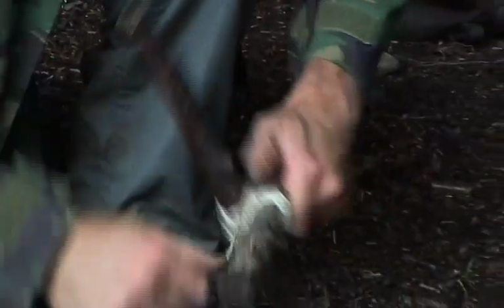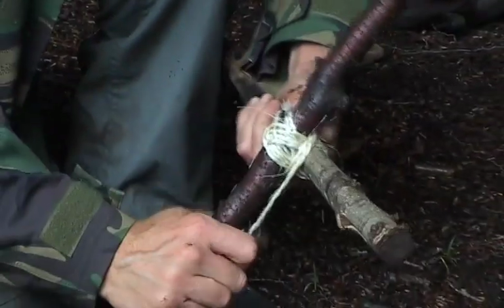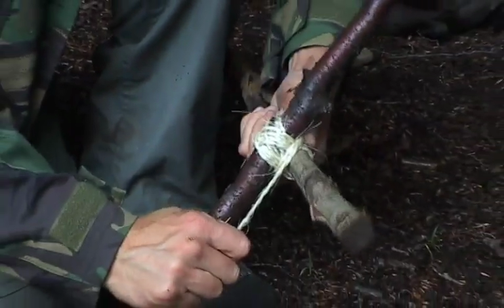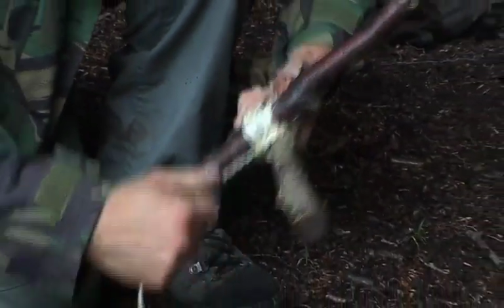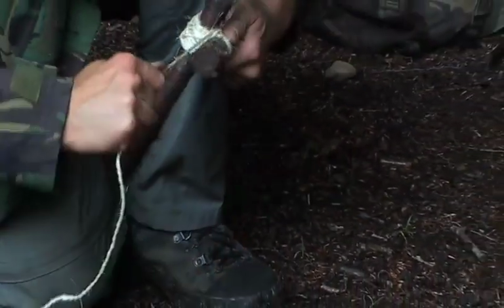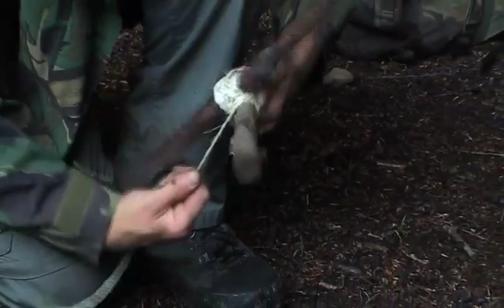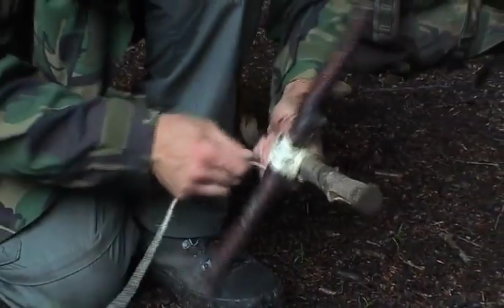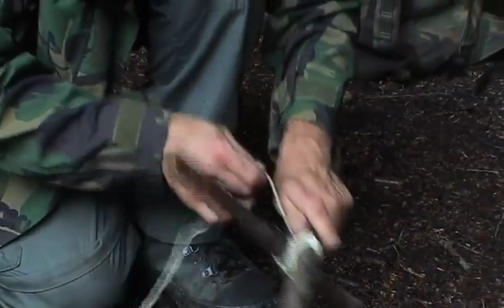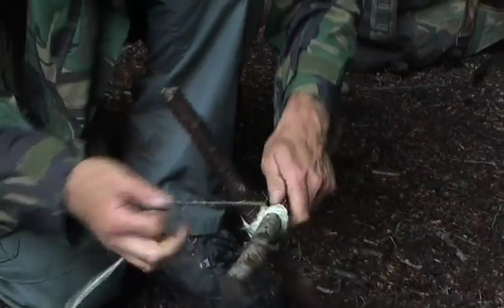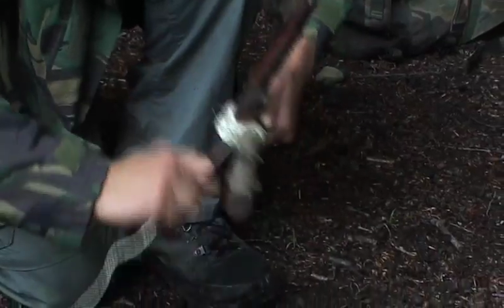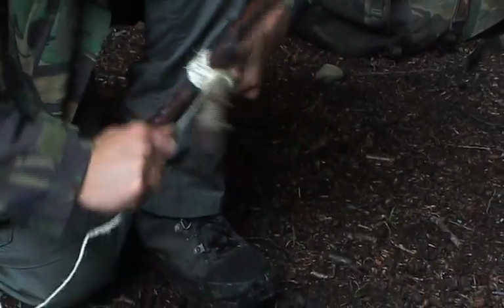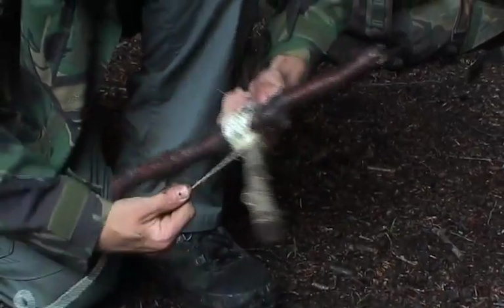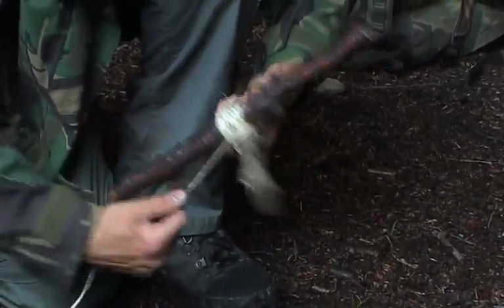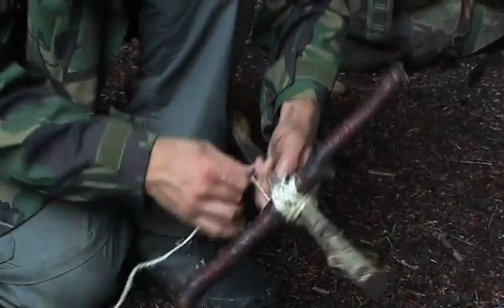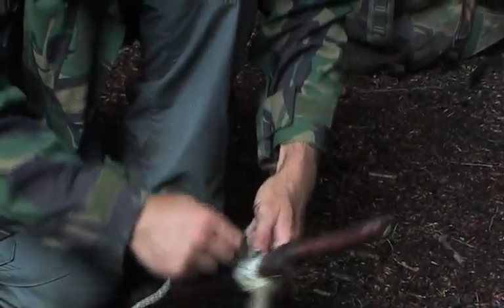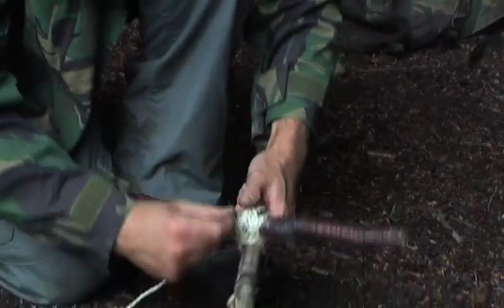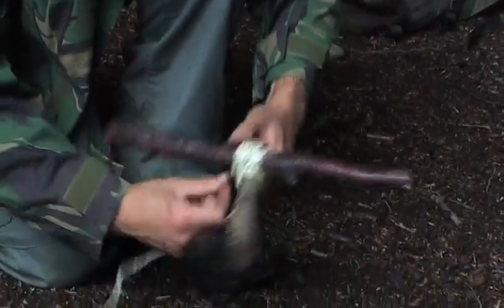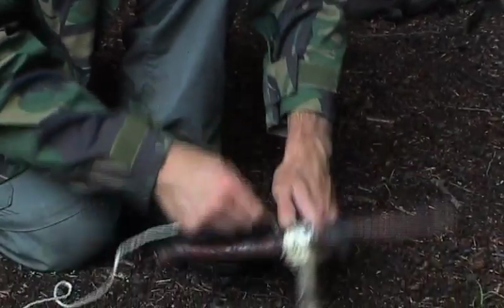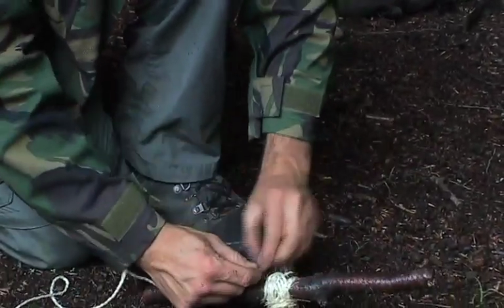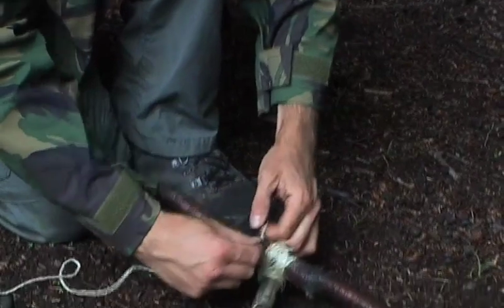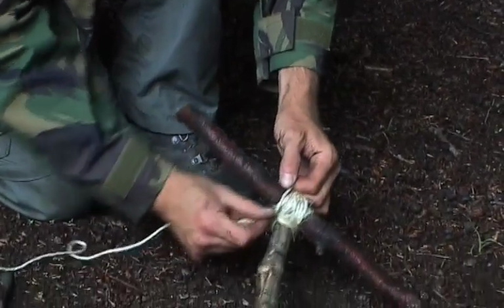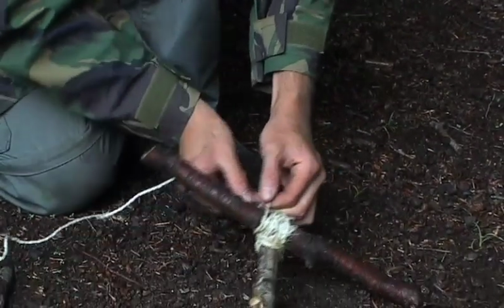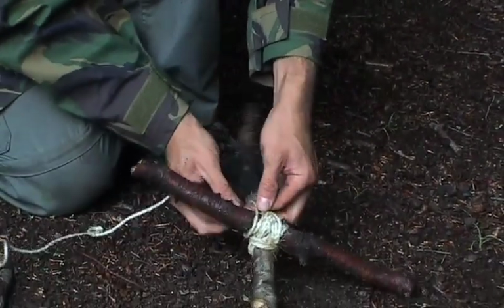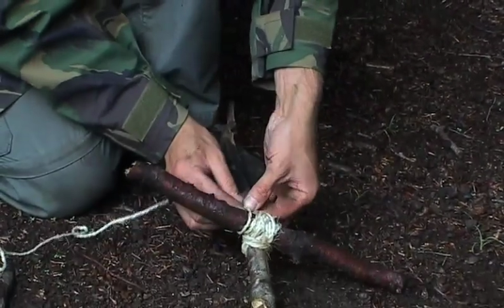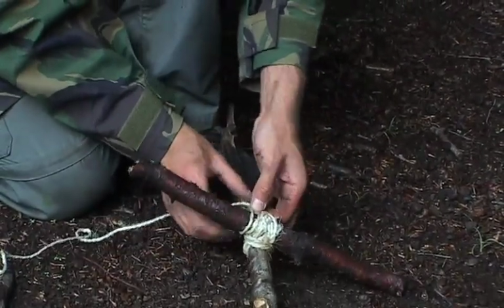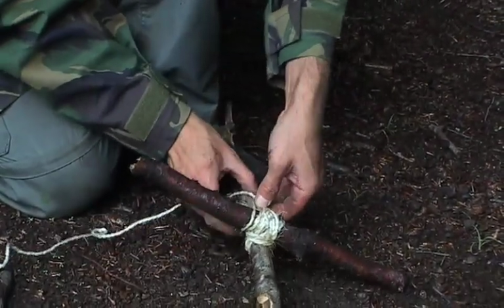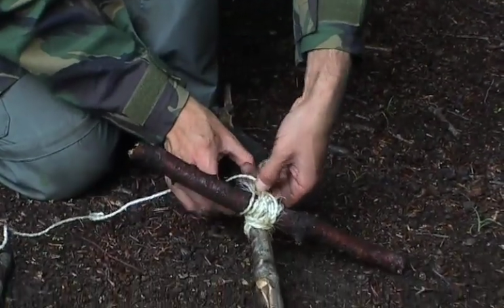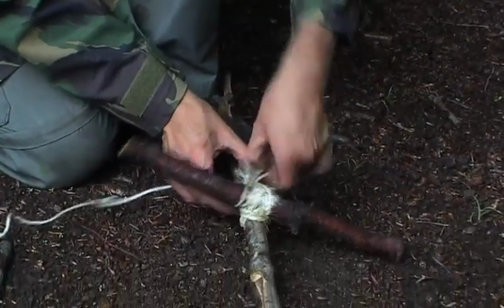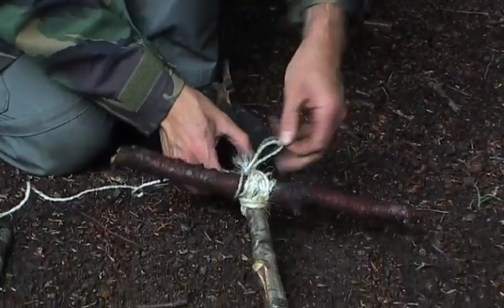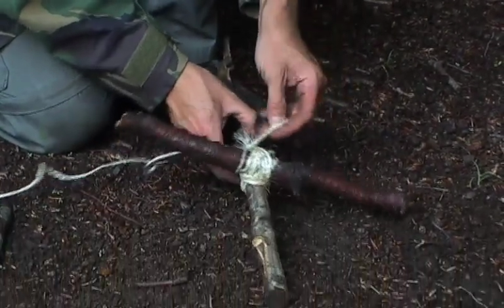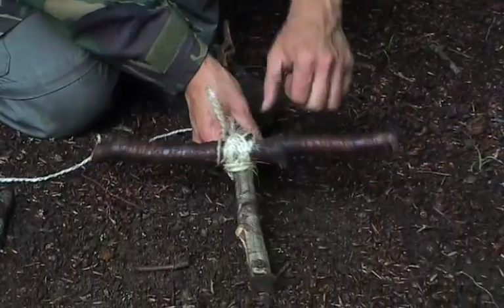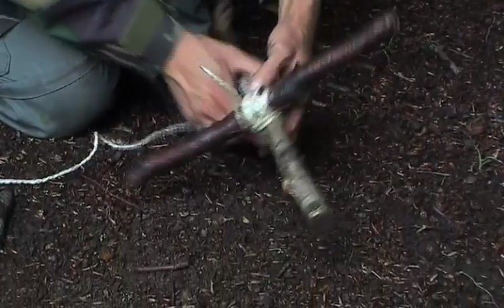This really helps to pull everything into tension, and then the whole knot can be tied off, either with a permanent knot or a quick release one.